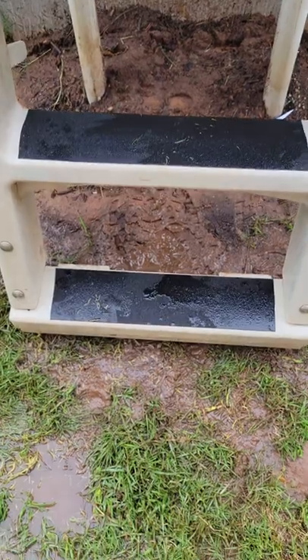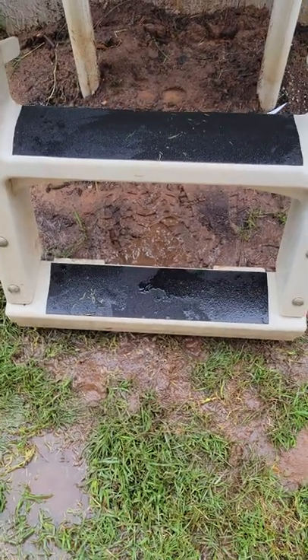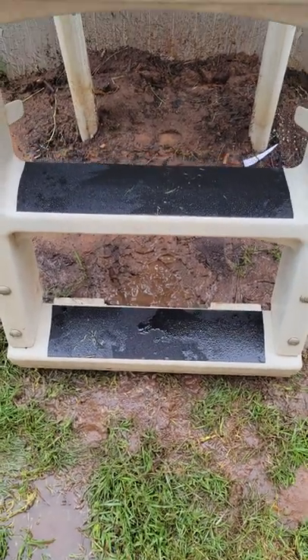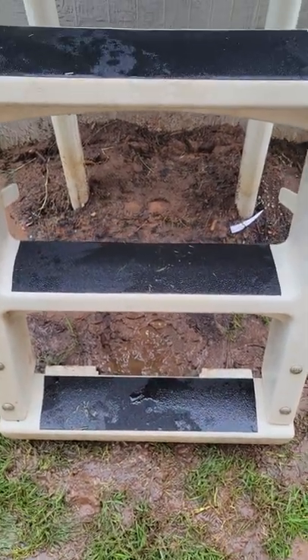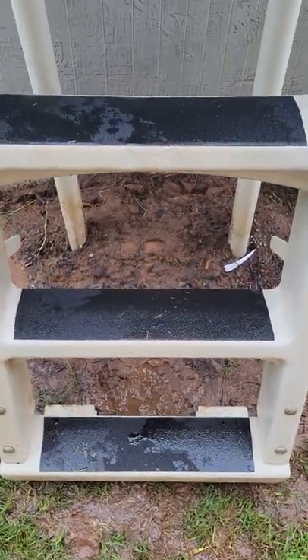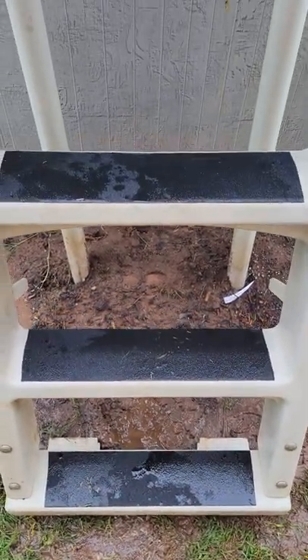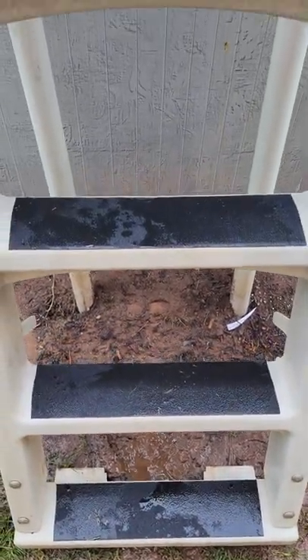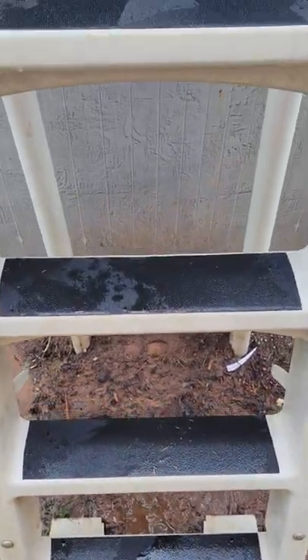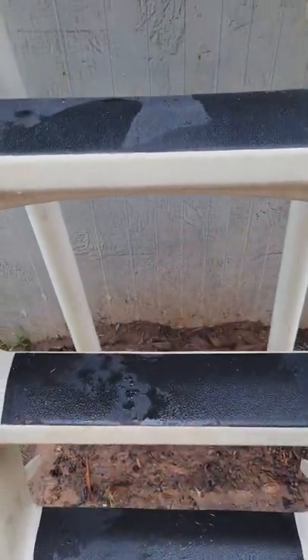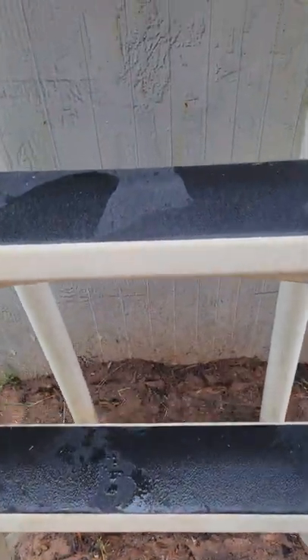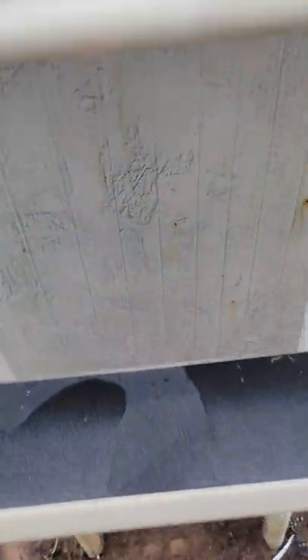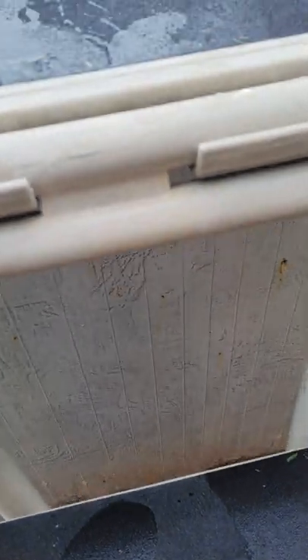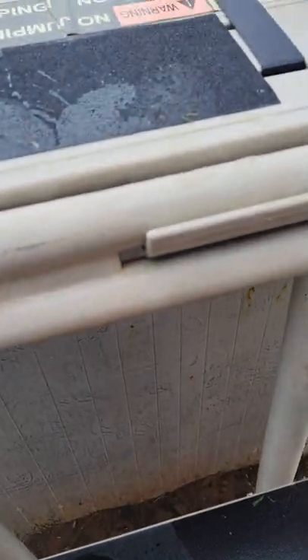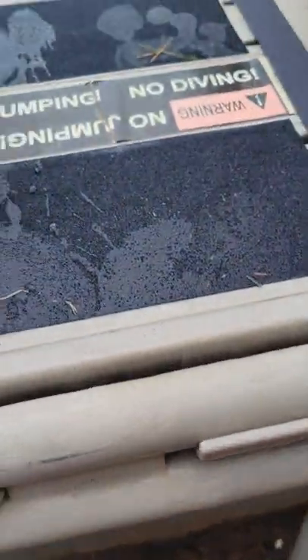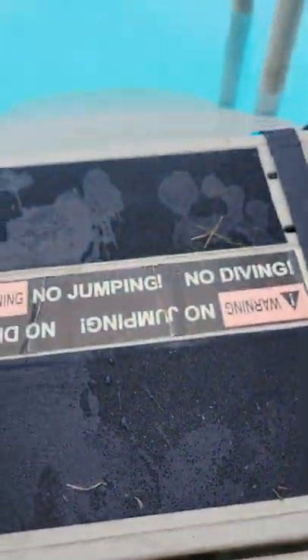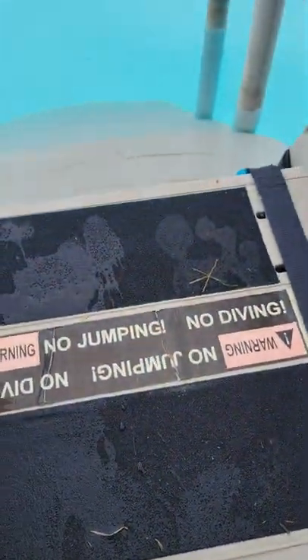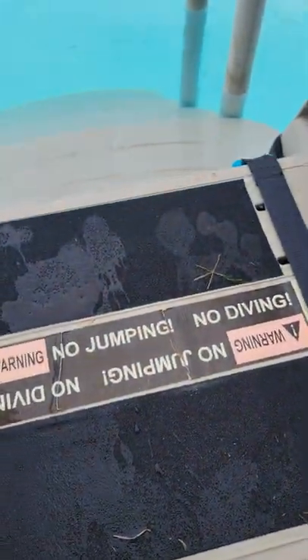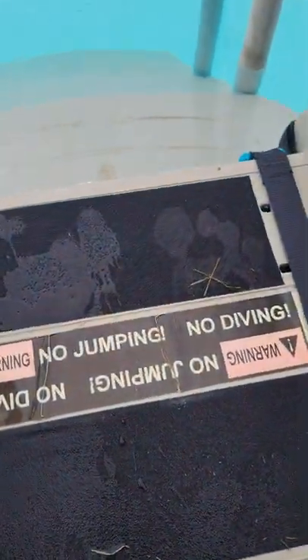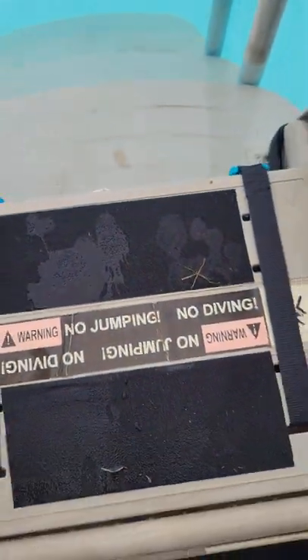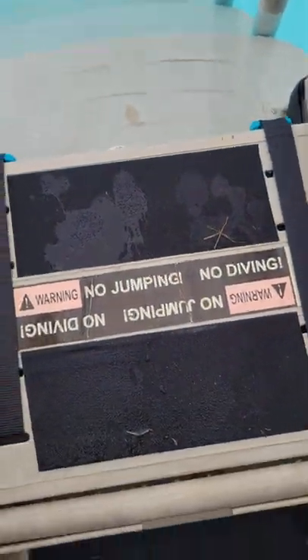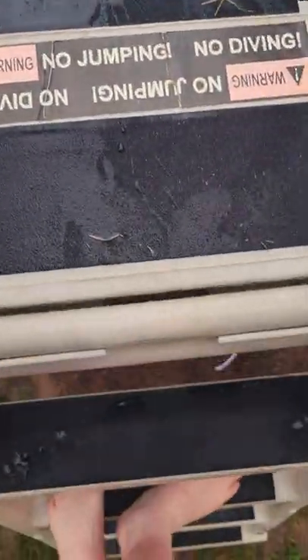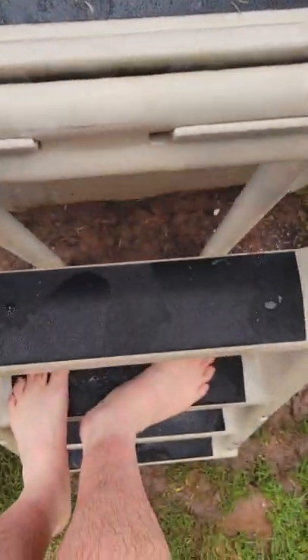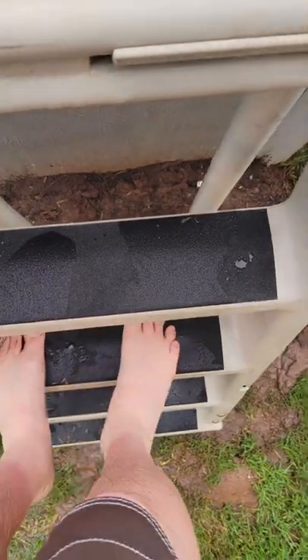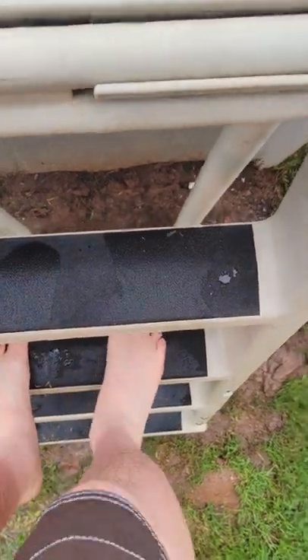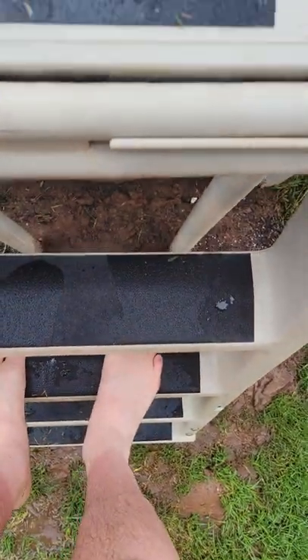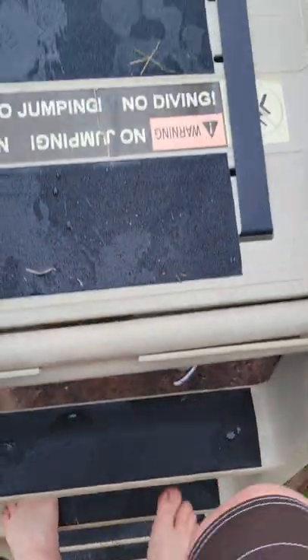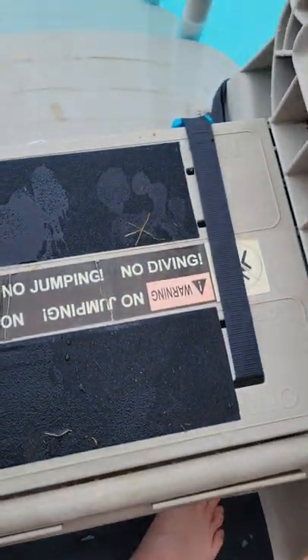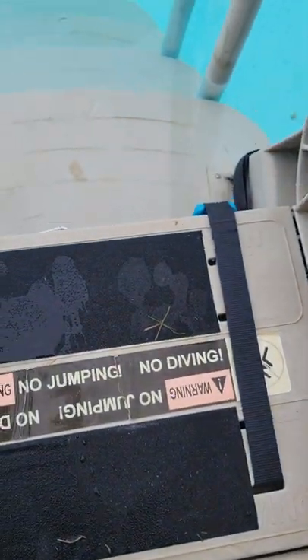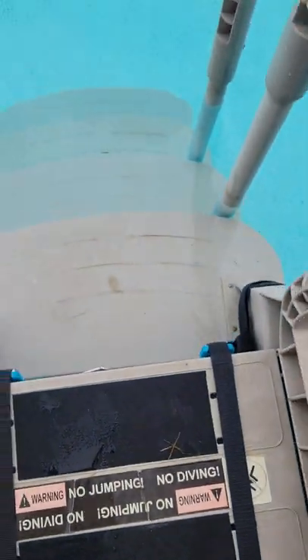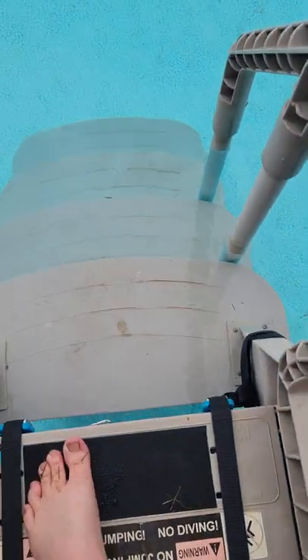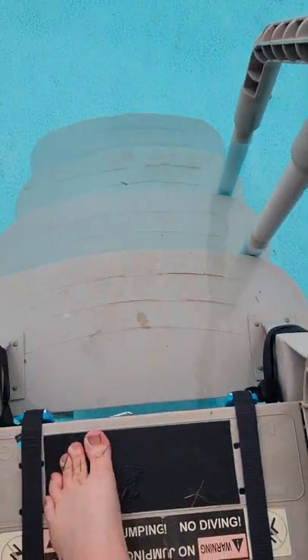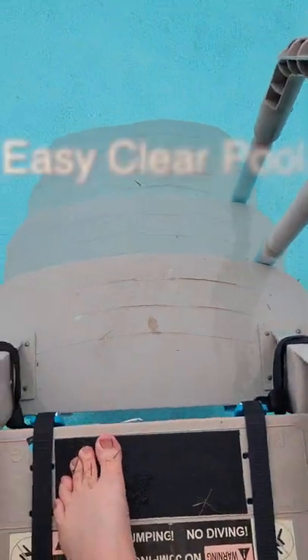Look at this right here — I just installed anti-slip tape on my pool ladder. So now when your feet are wet, you don't have to worry about slipping.